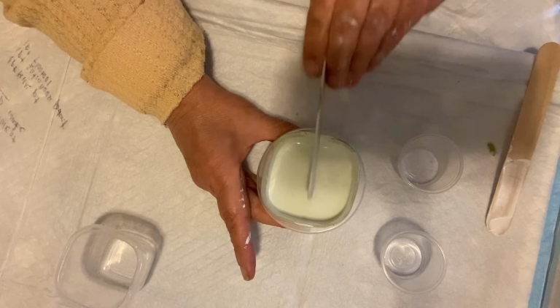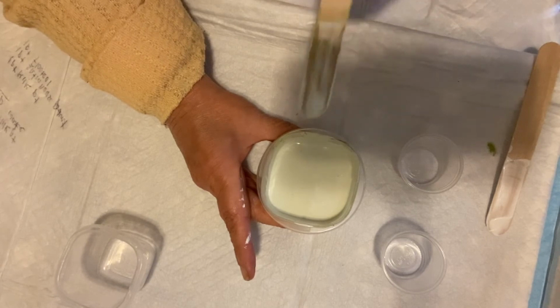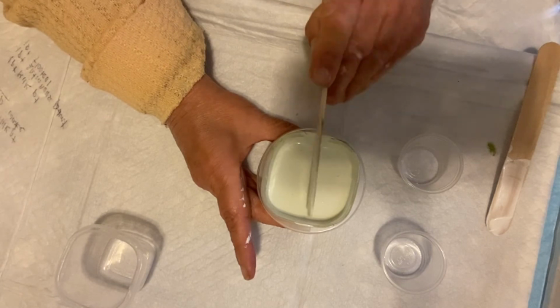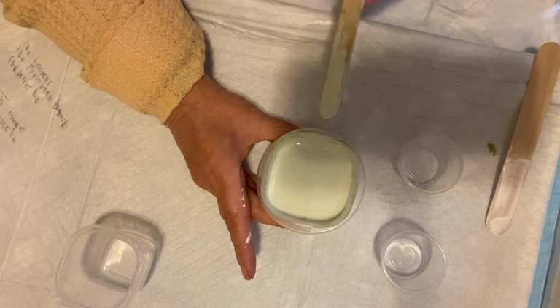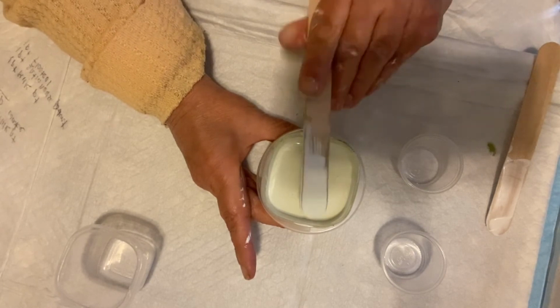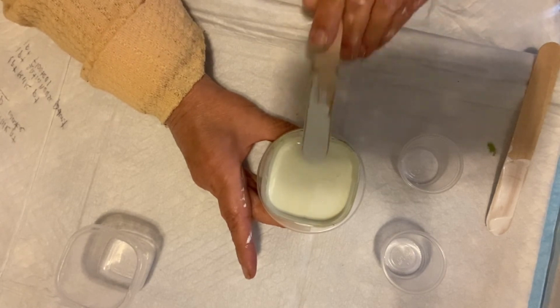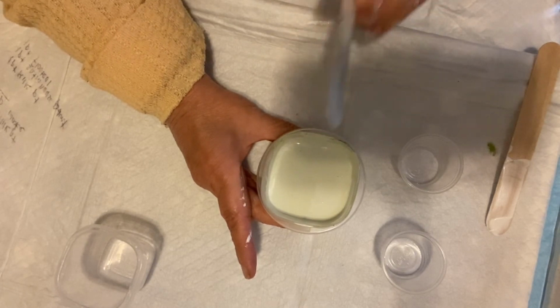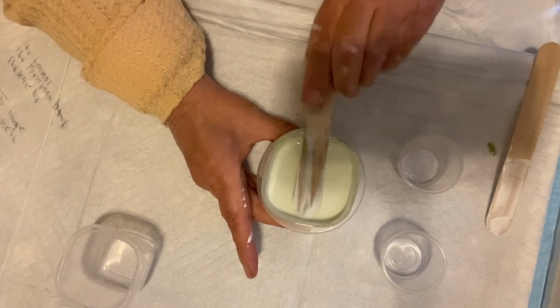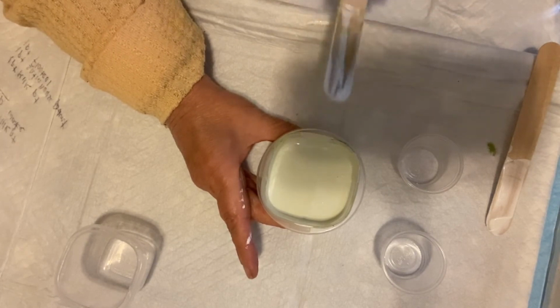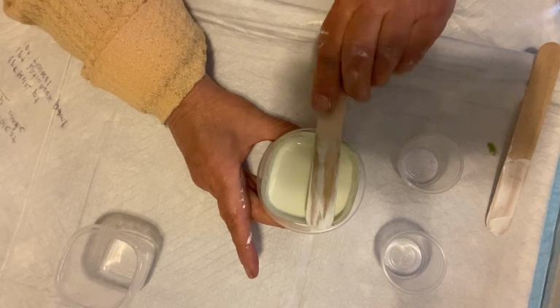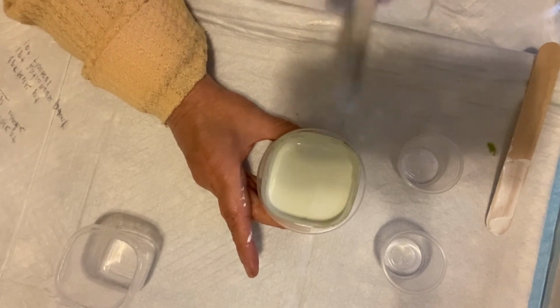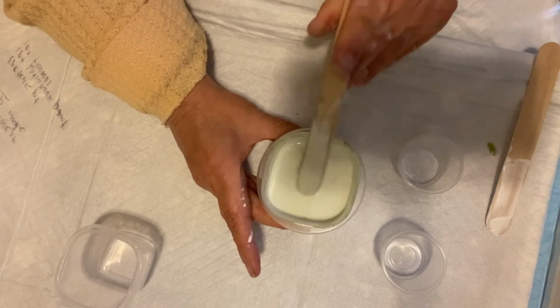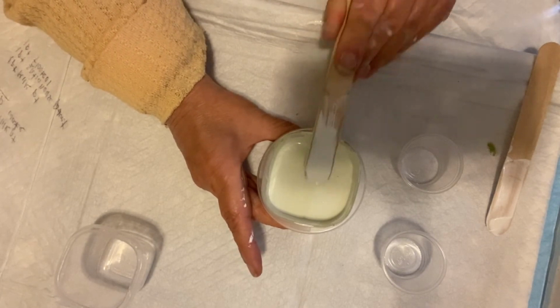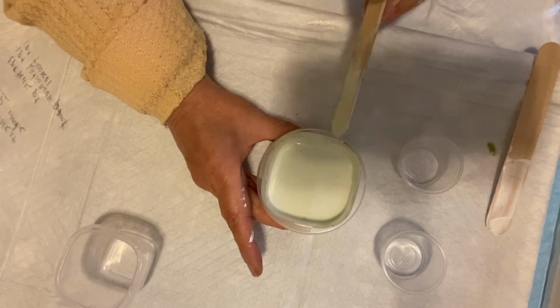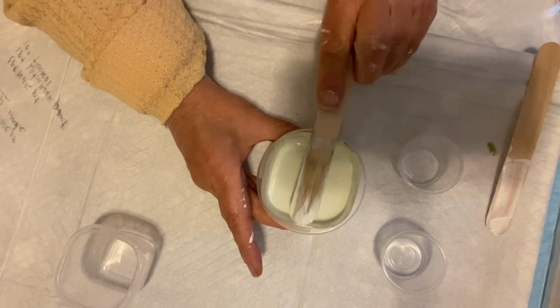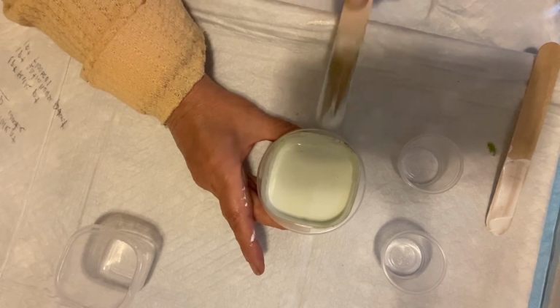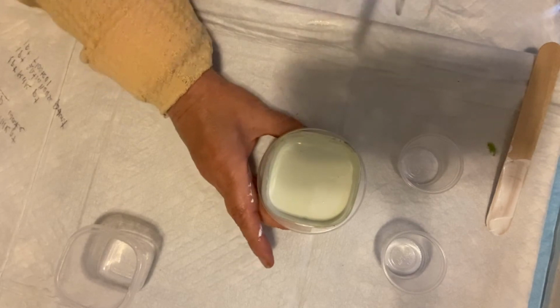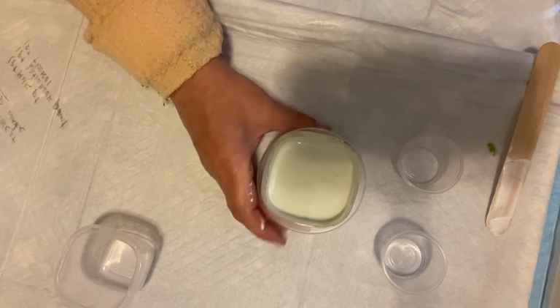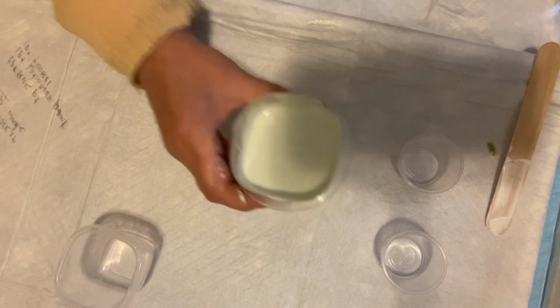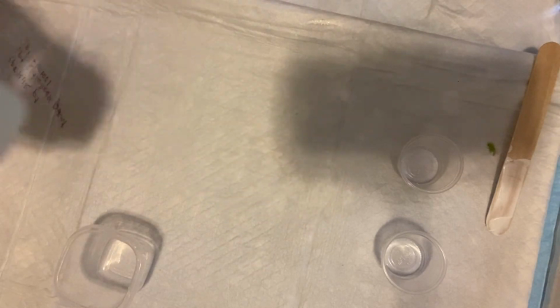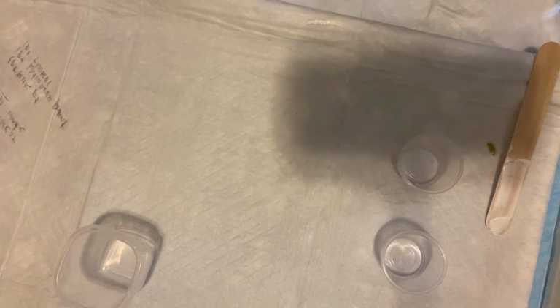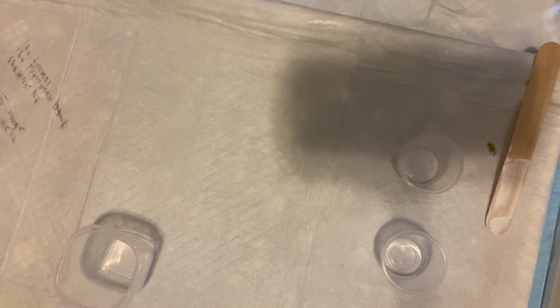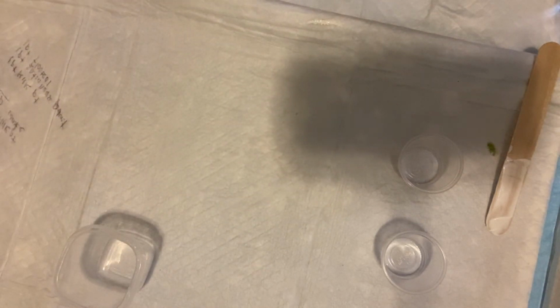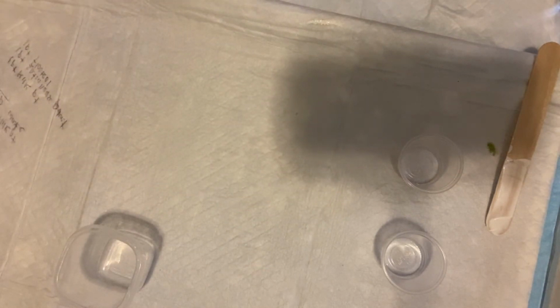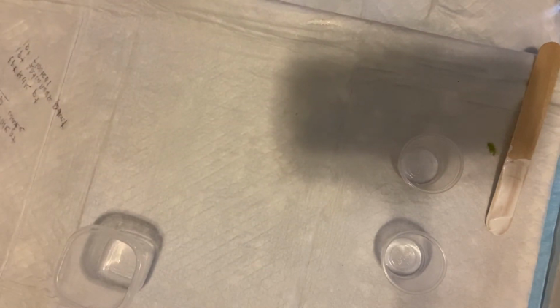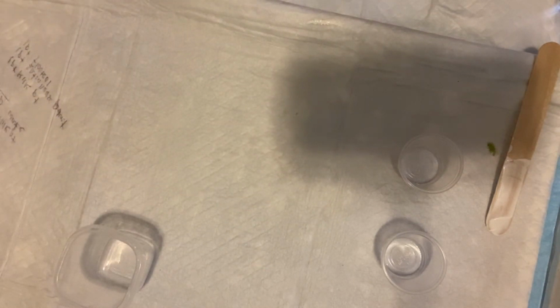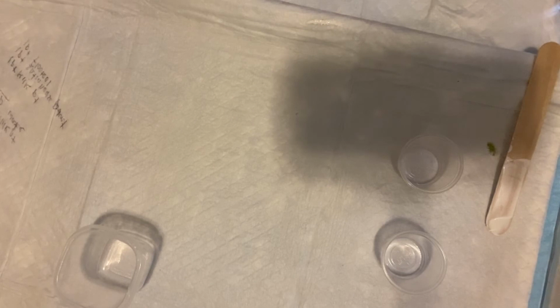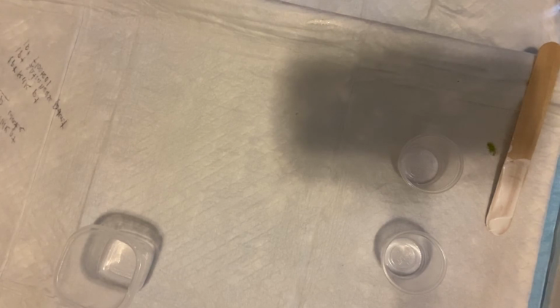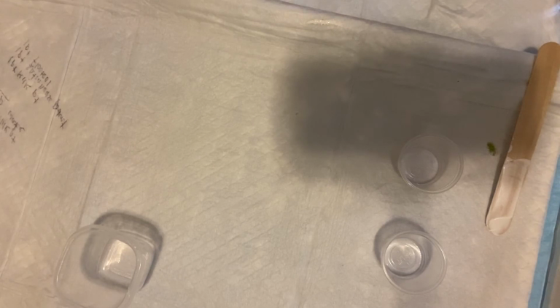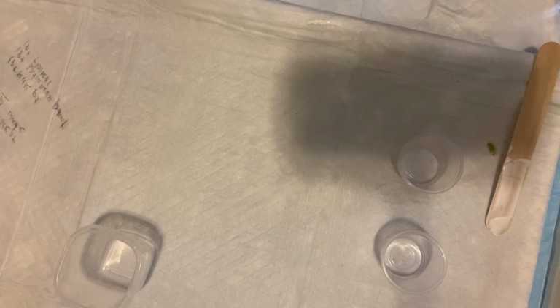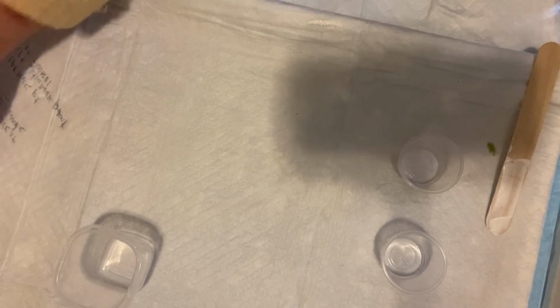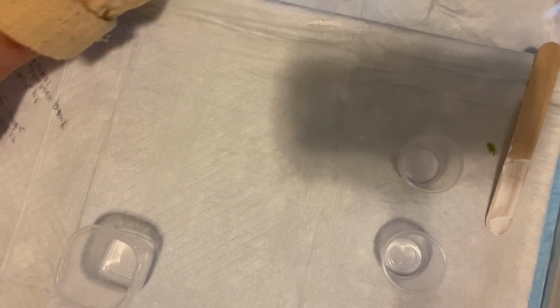So that is my milk paint recipe. Very easy. And I'm just going to put this aside.